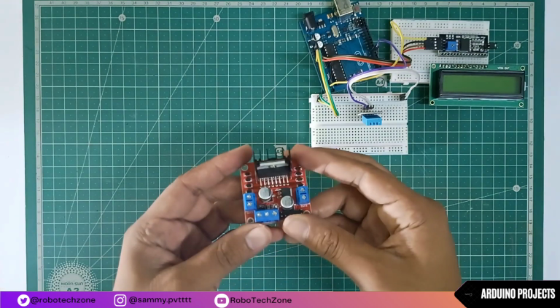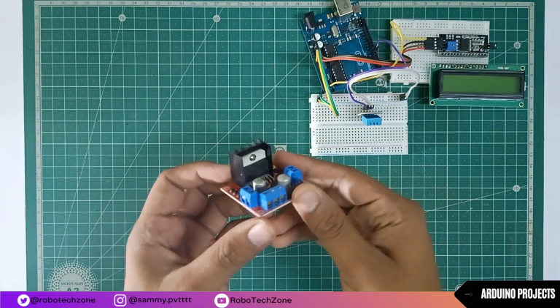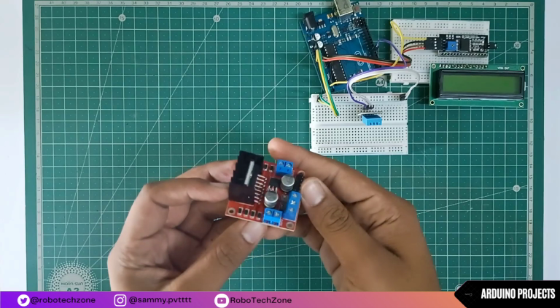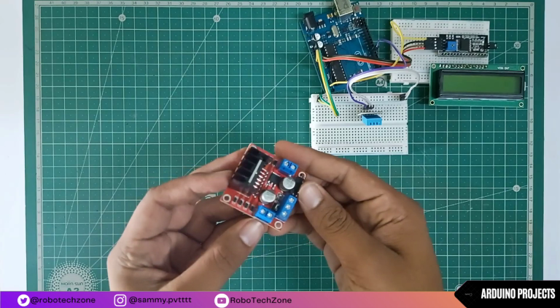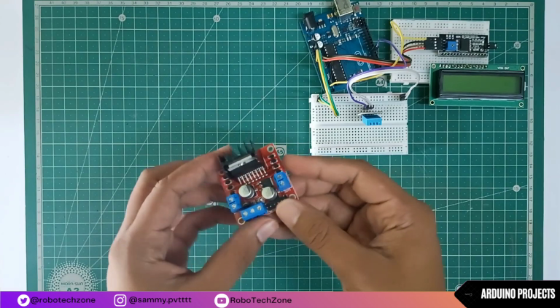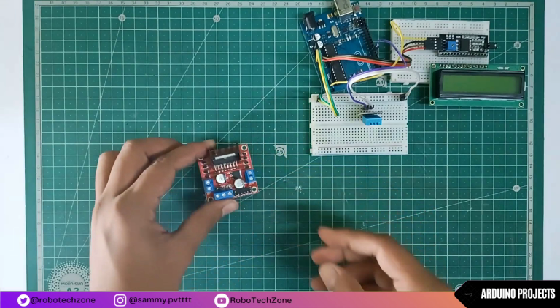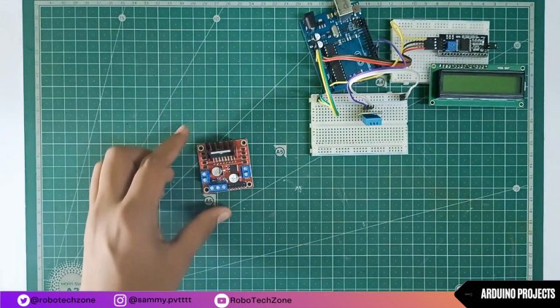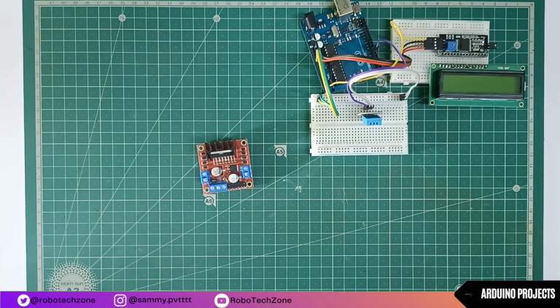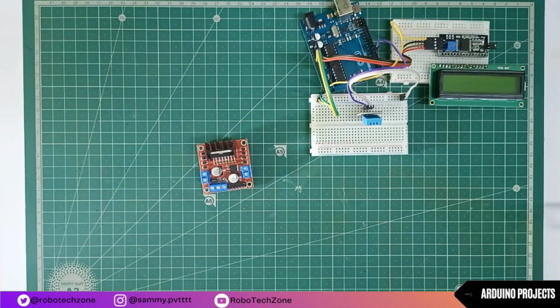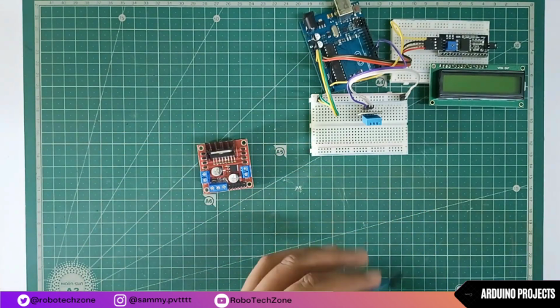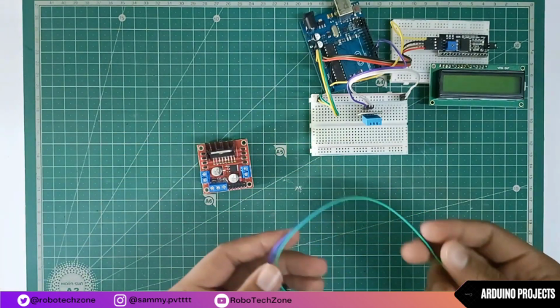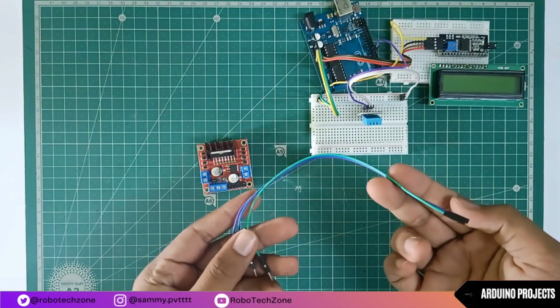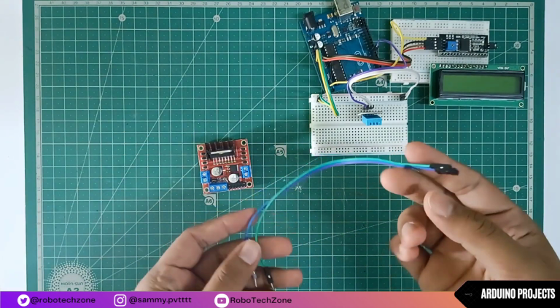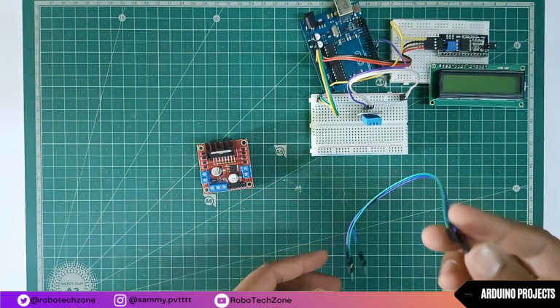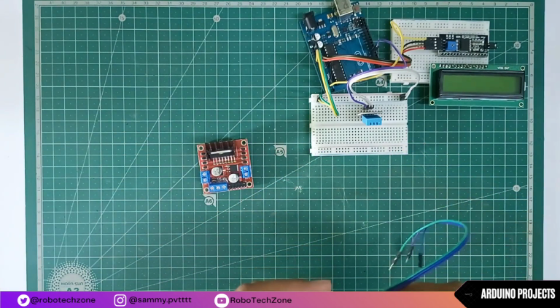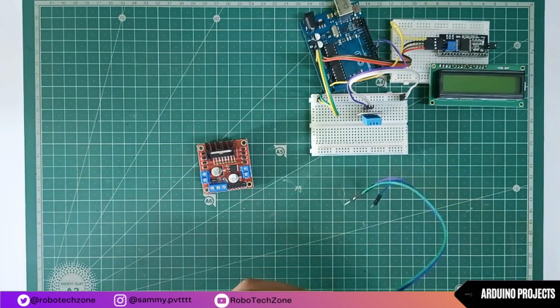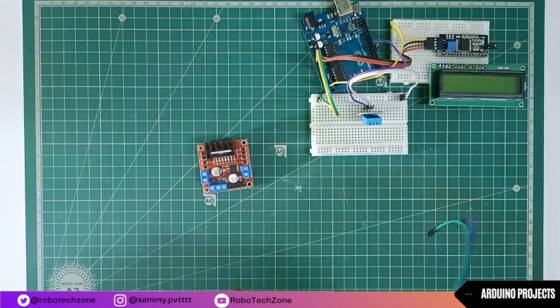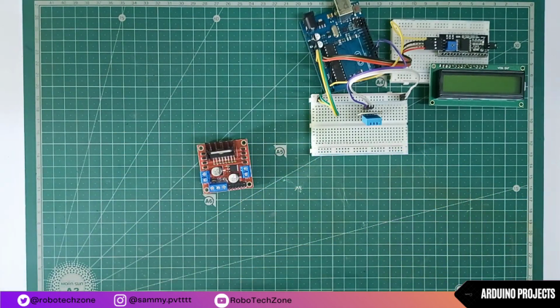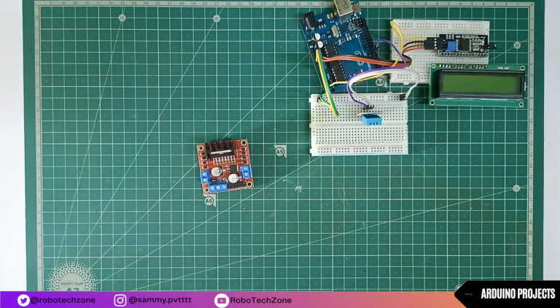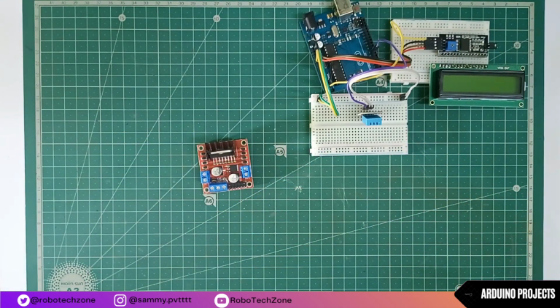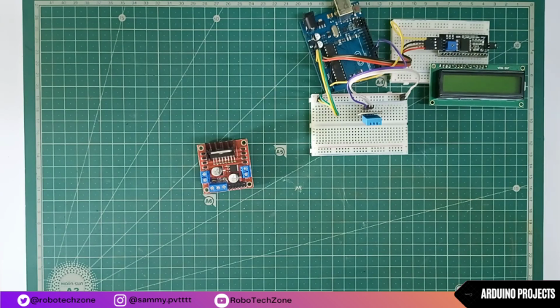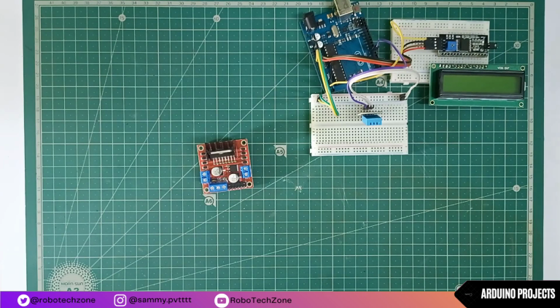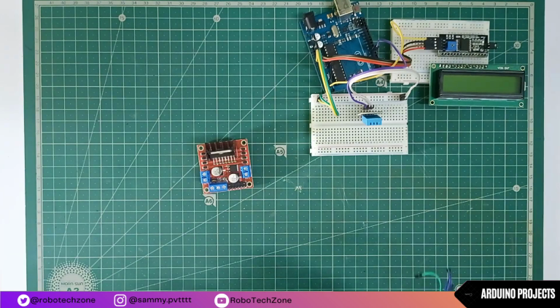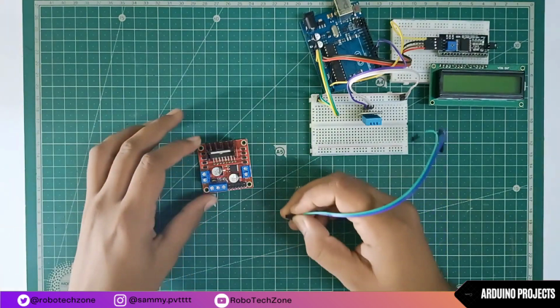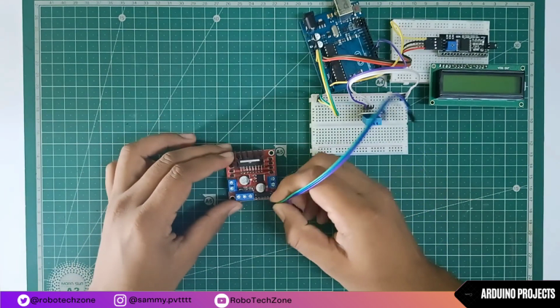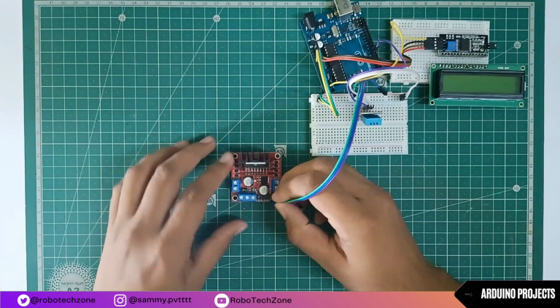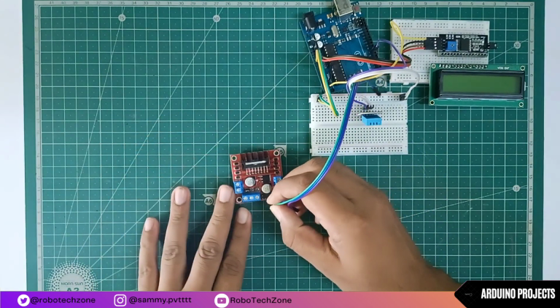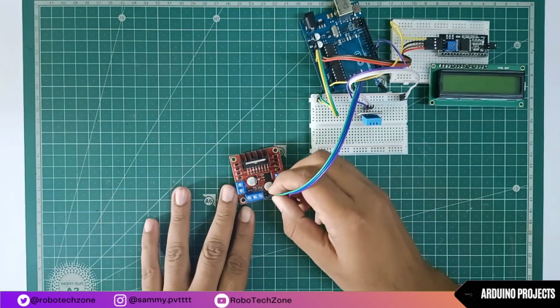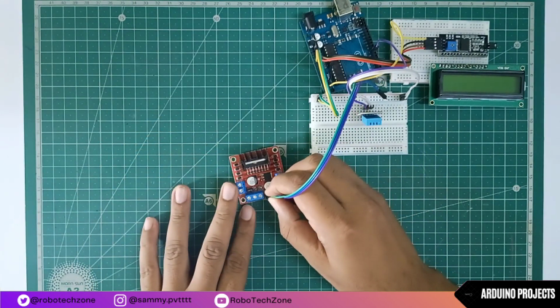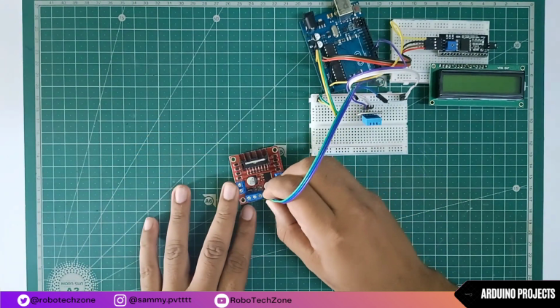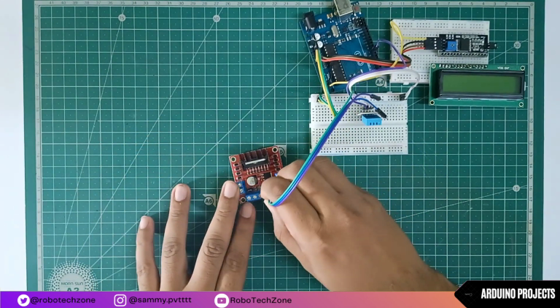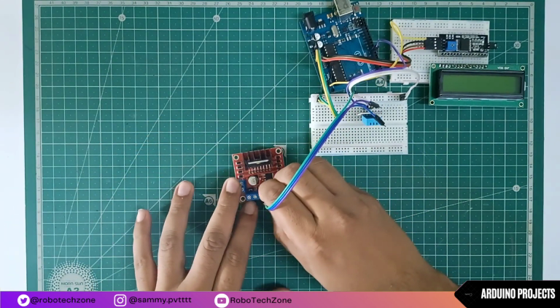Now take your motor driver and connect jumper wires to the ENA (enable pin), IN1, and IN2 pins of the motor driver.